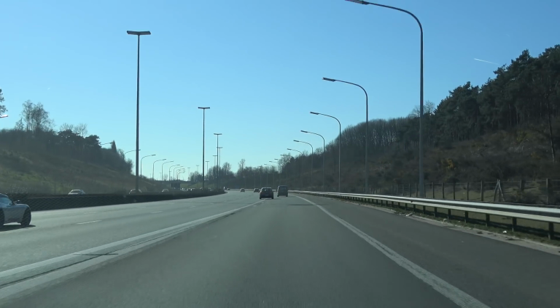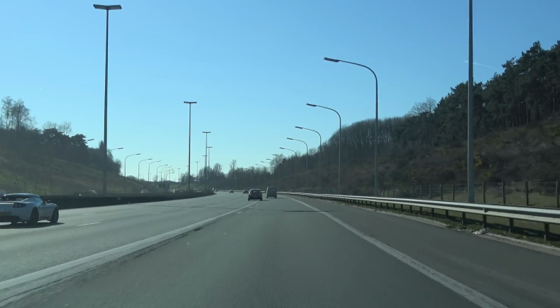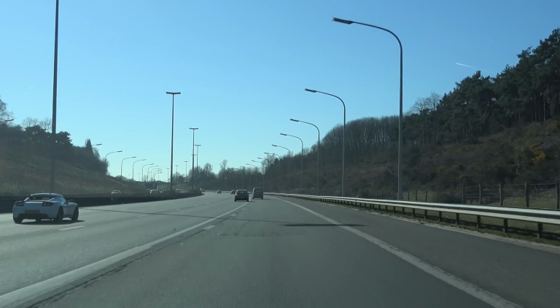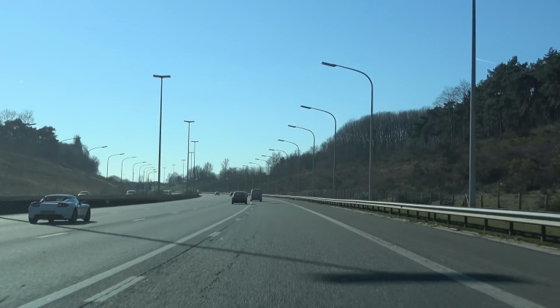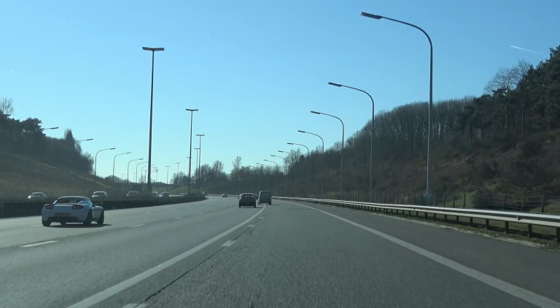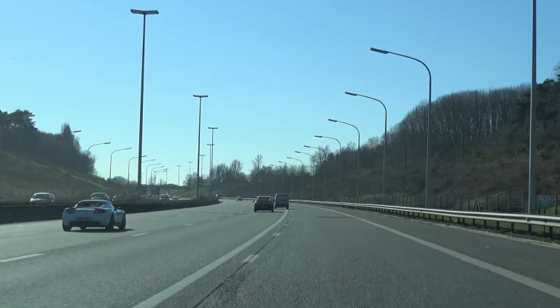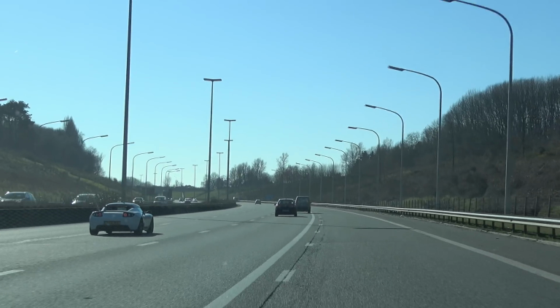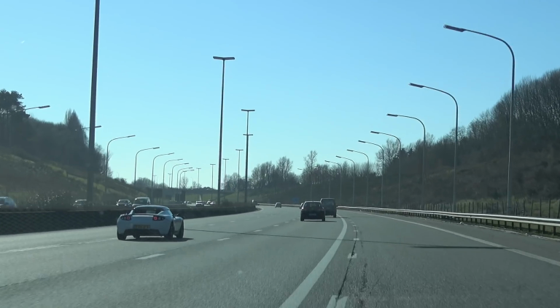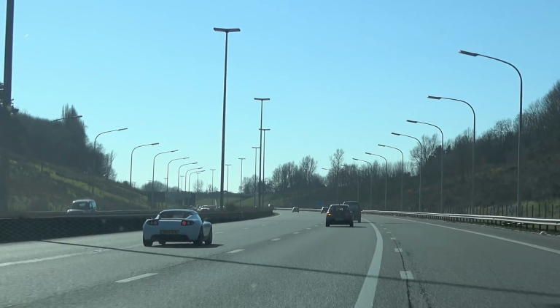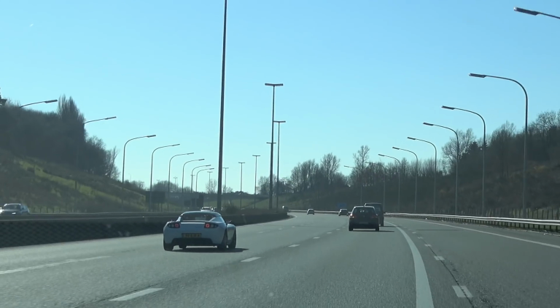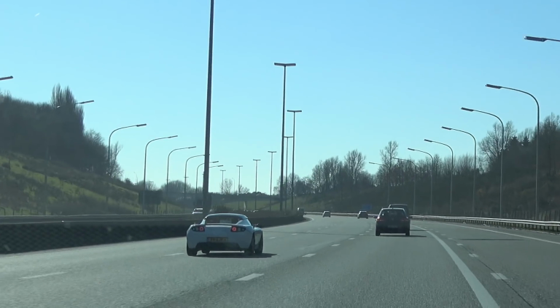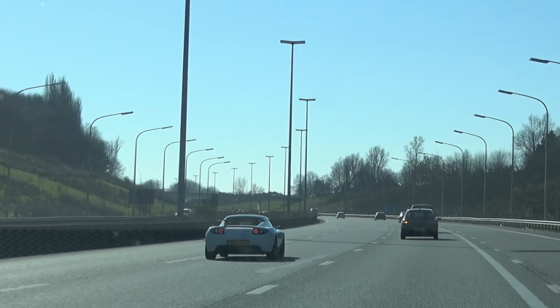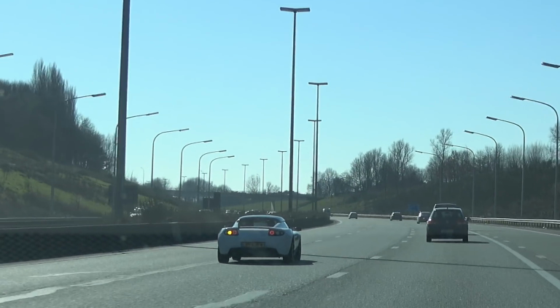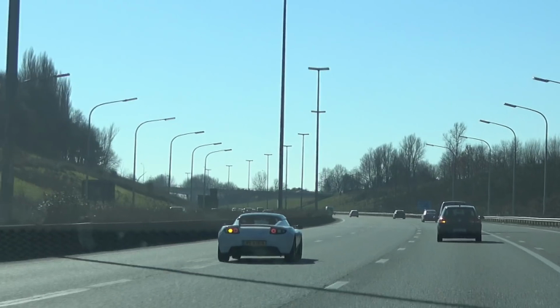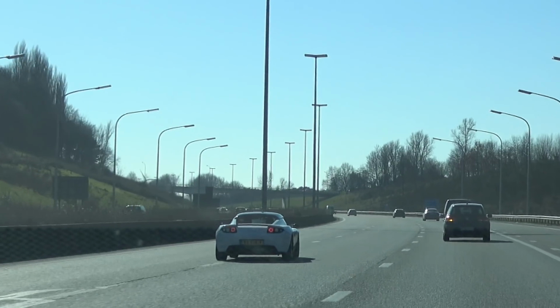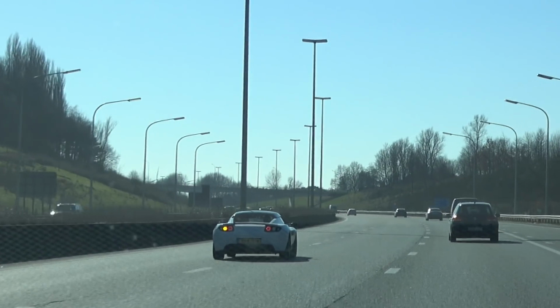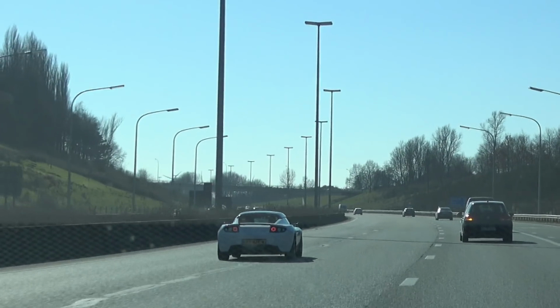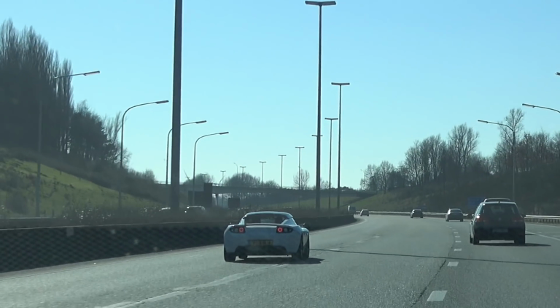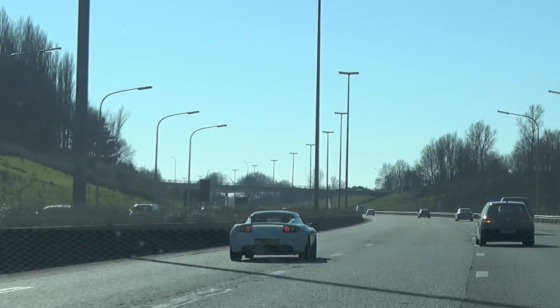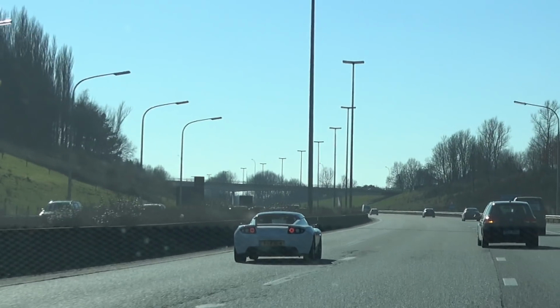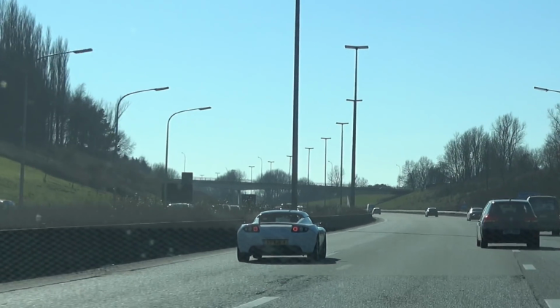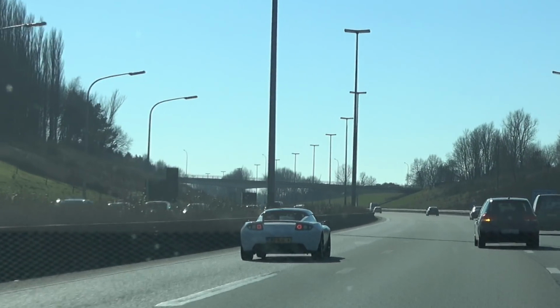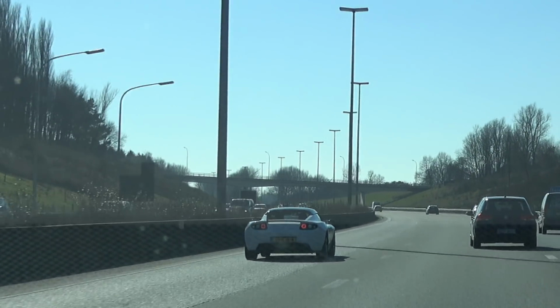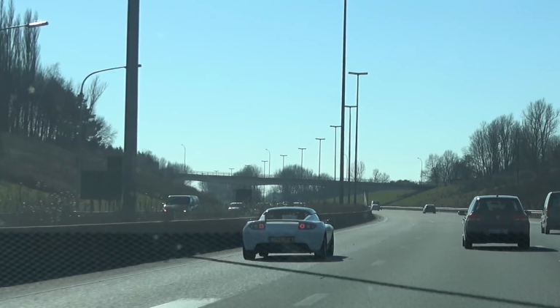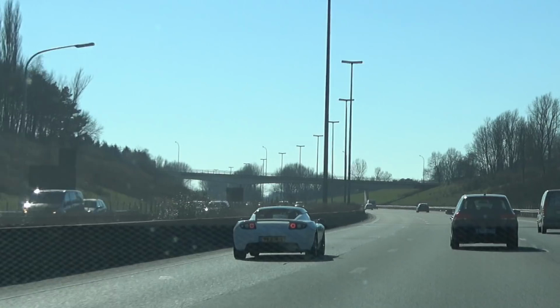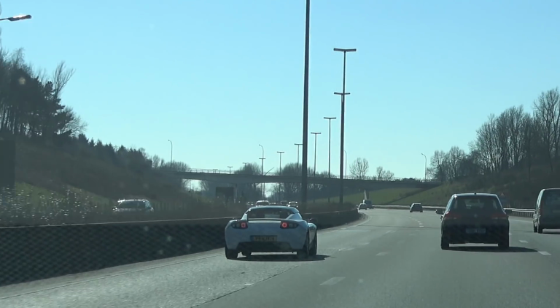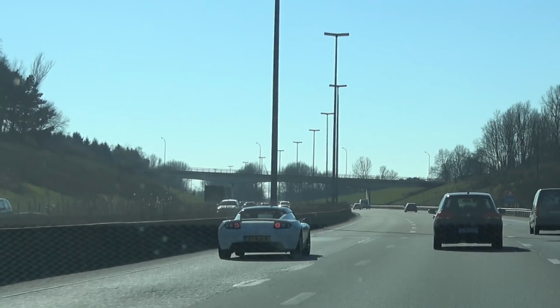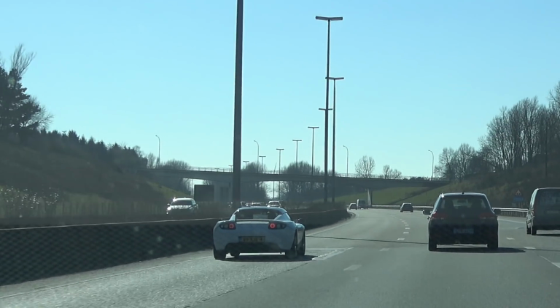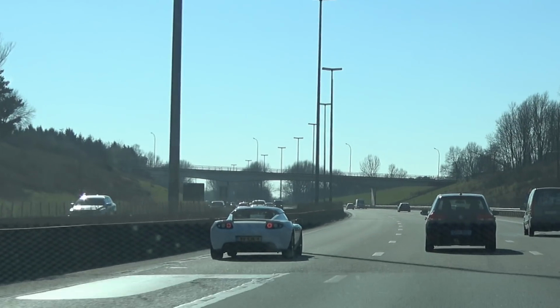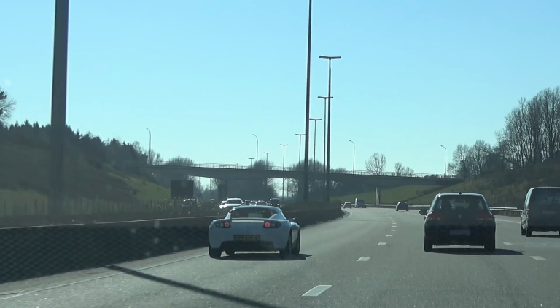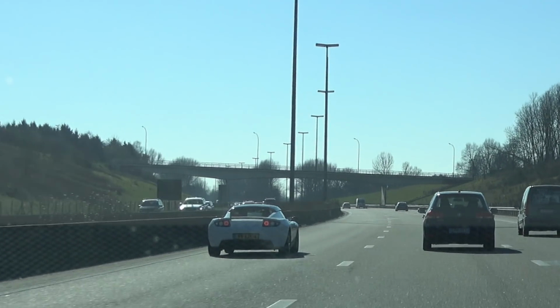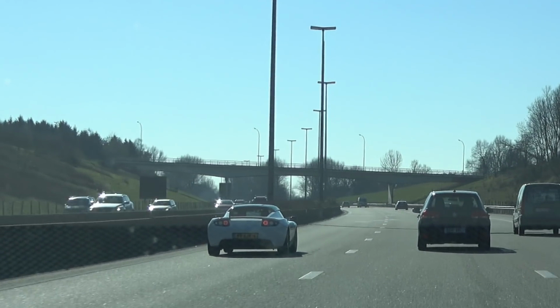There's a Roadster — you don't see many of those in Belgium, but that is a Tesla Roadster. A beautiful white one — cool.